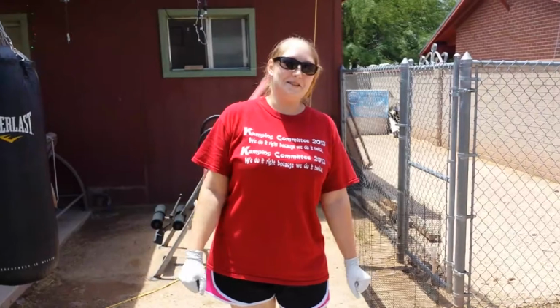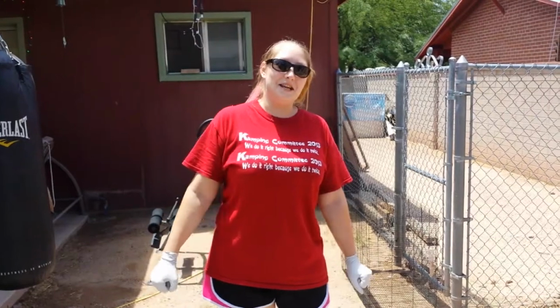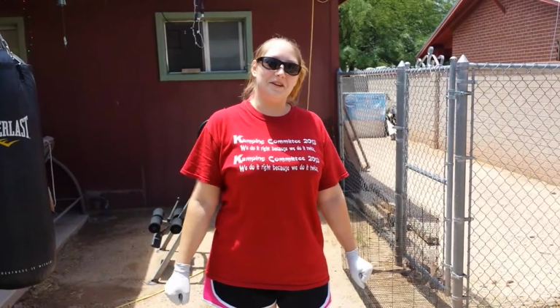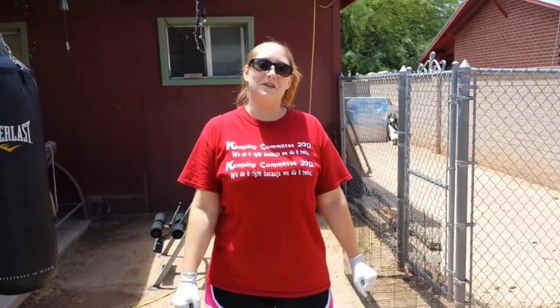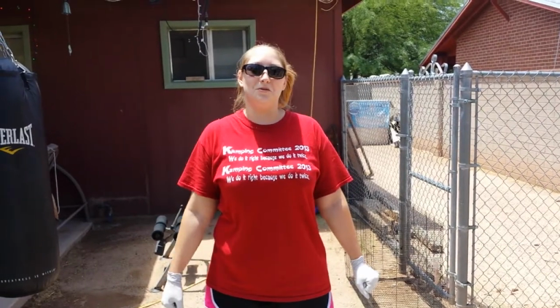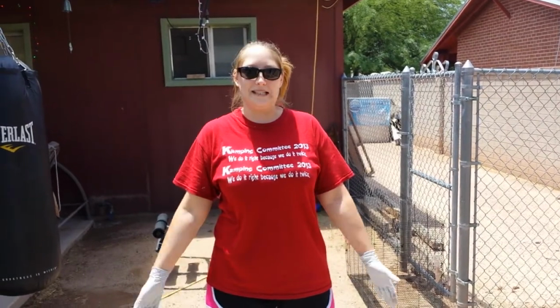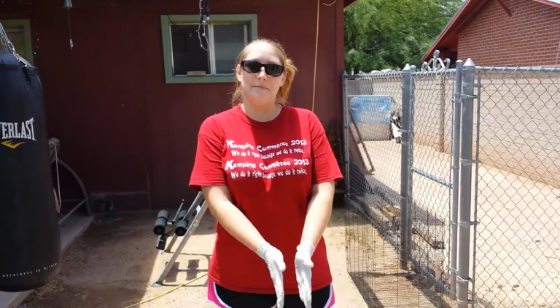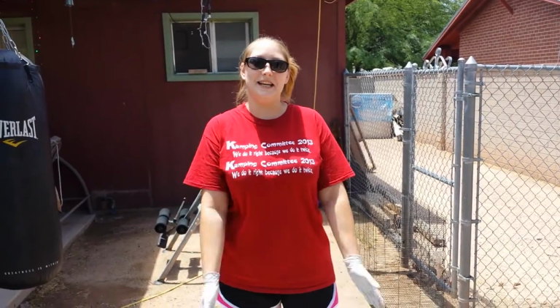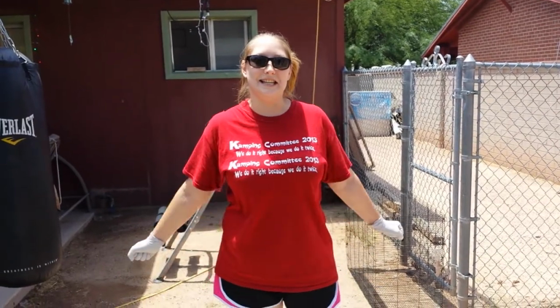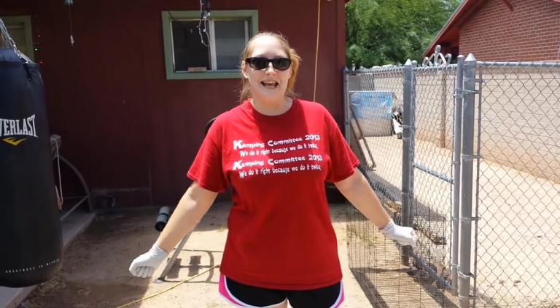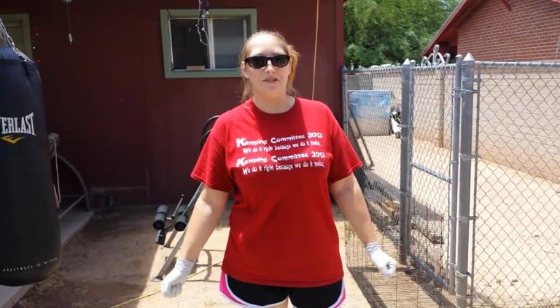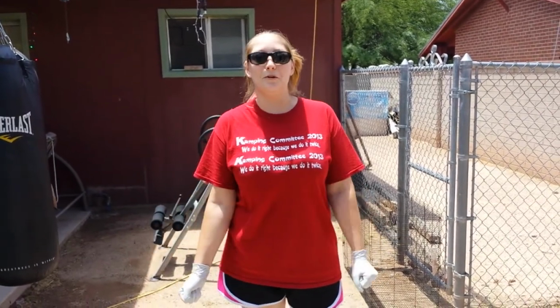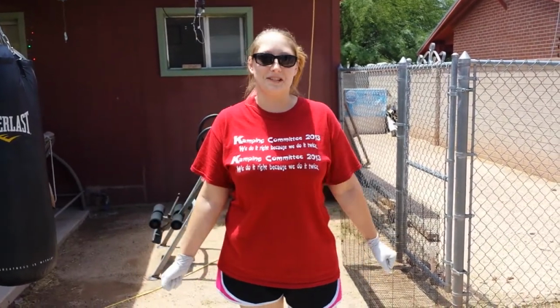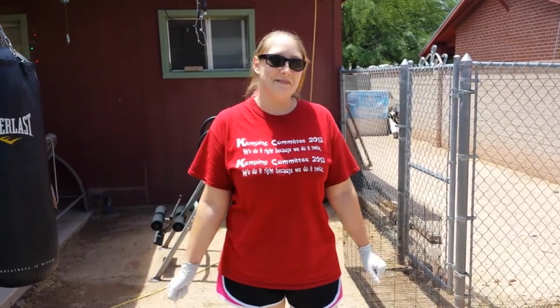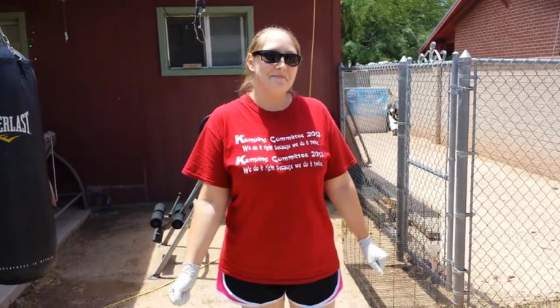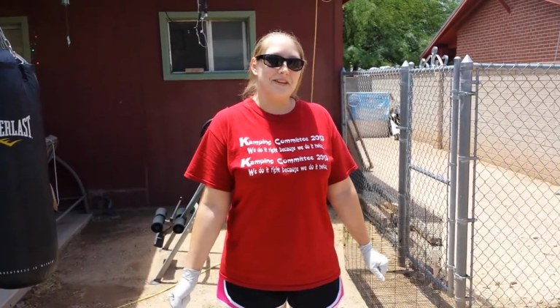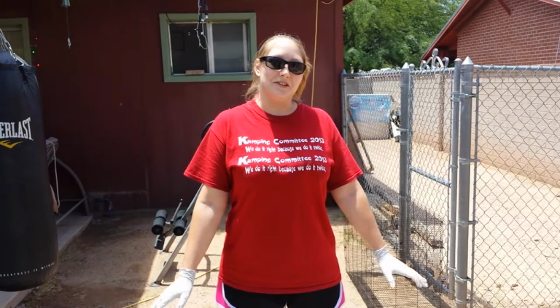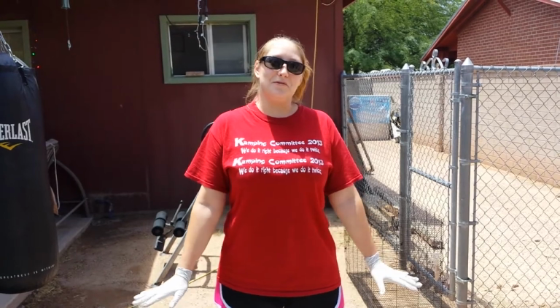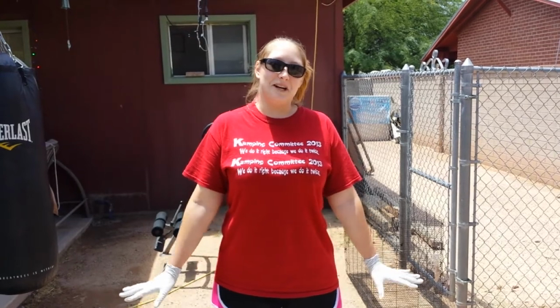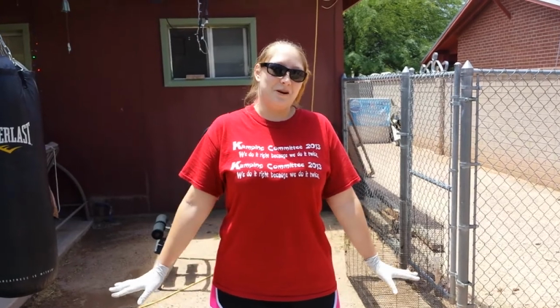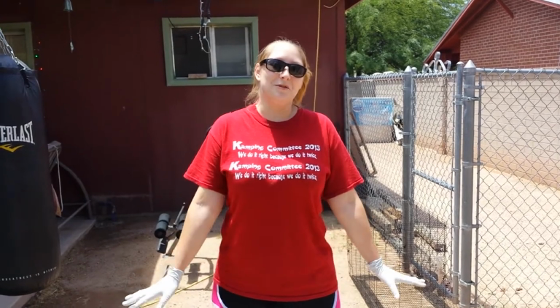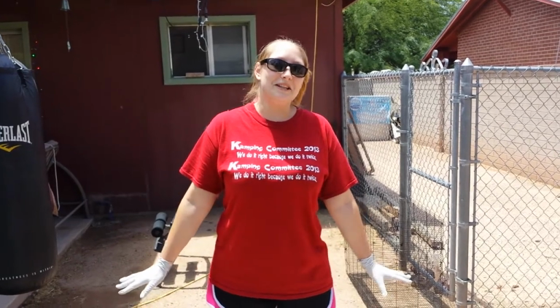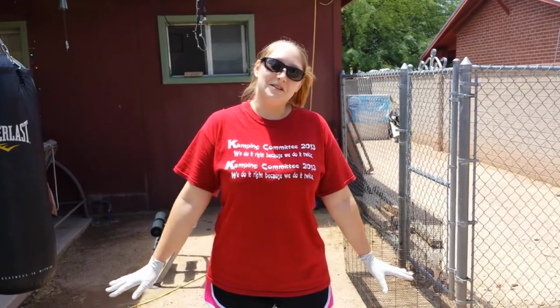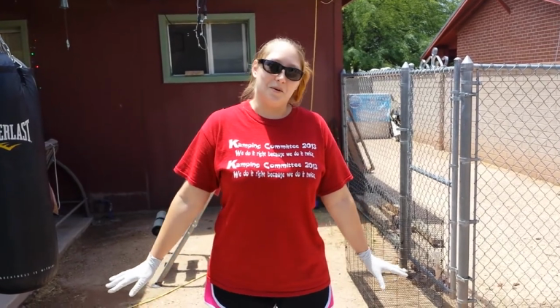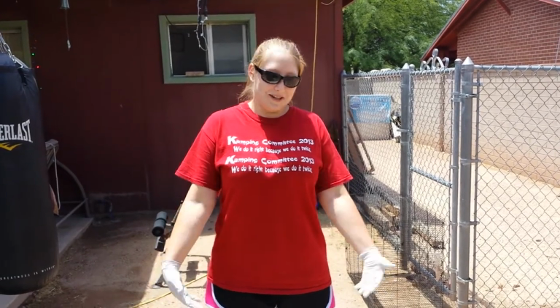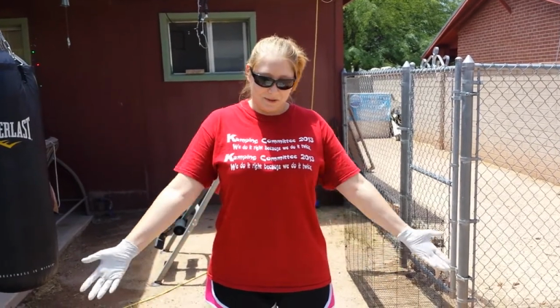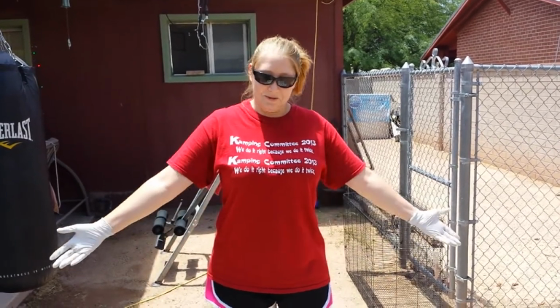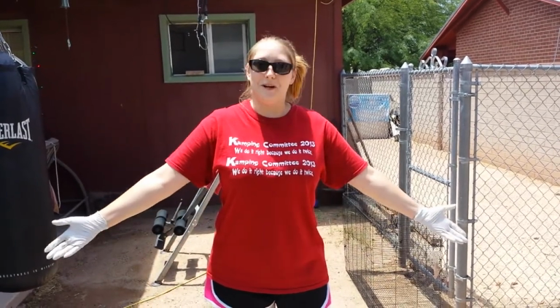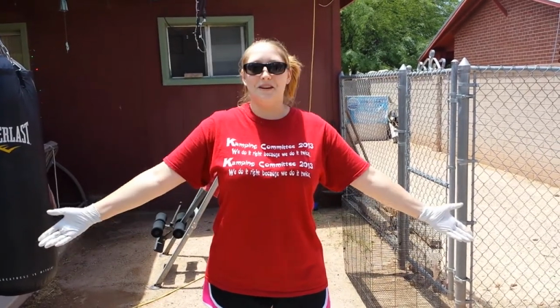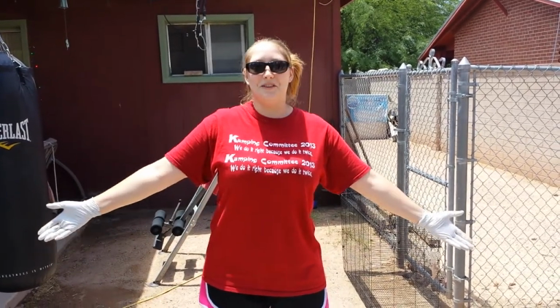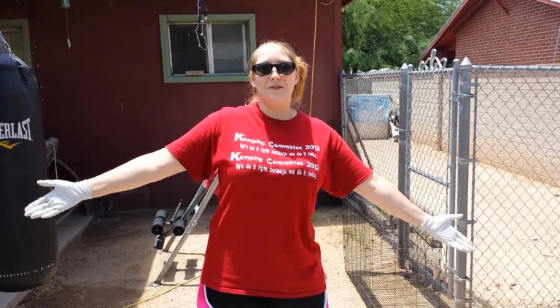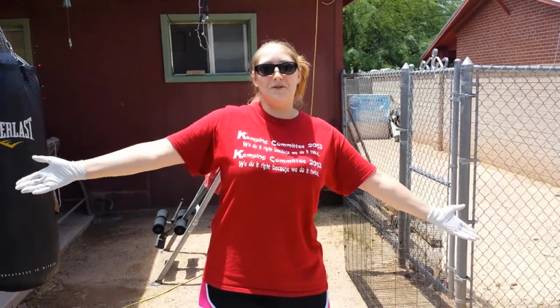Today we are going to decapitate and skin a Western gopher snake. I've never done this before but I know how to do it, so I'm going to share my knowledge with everyone on YouTube.